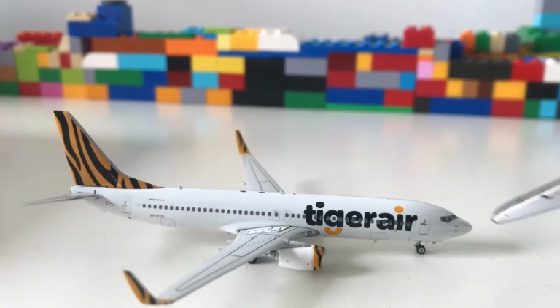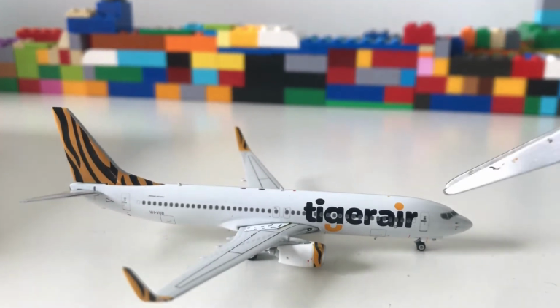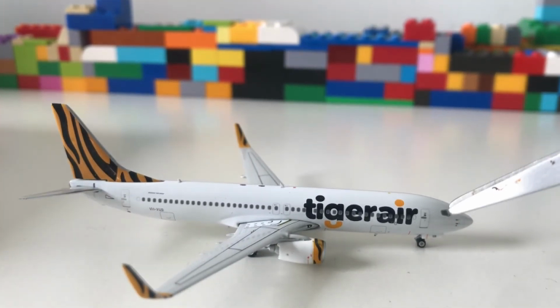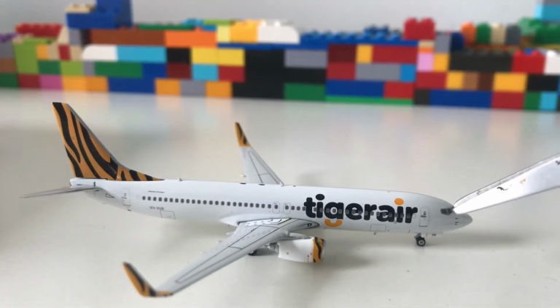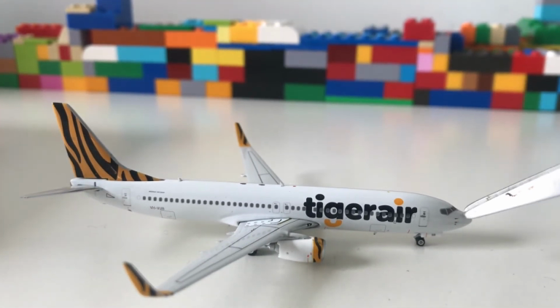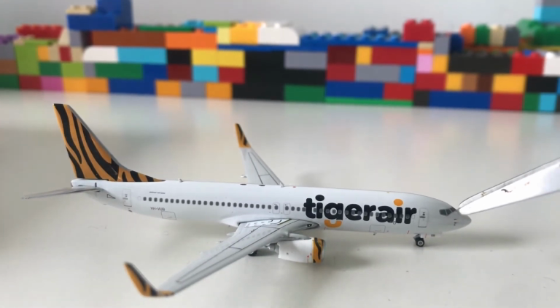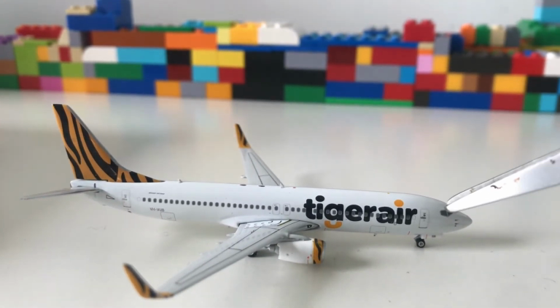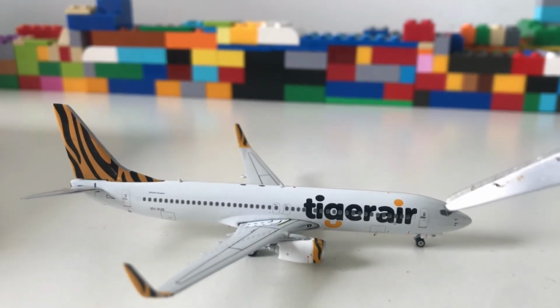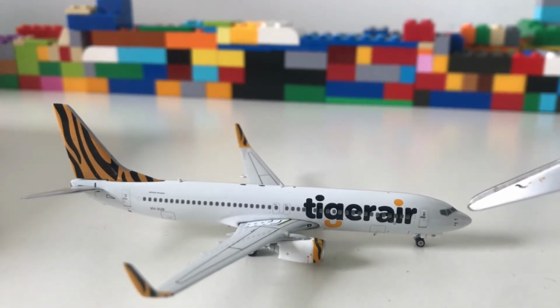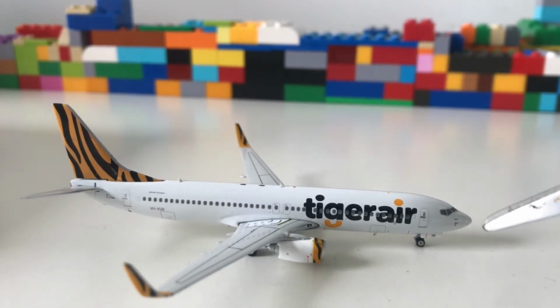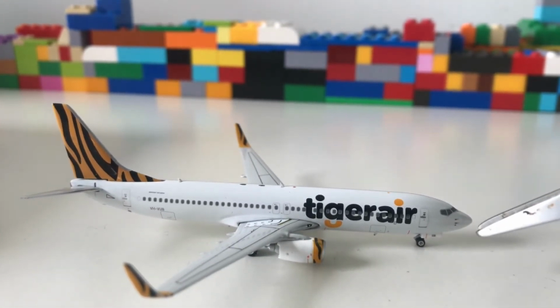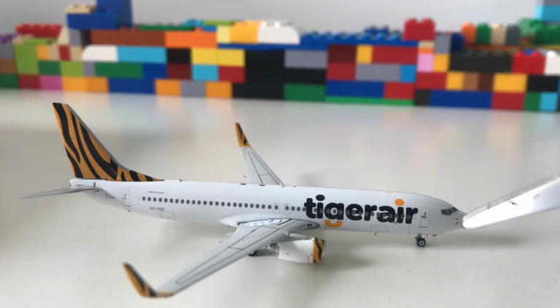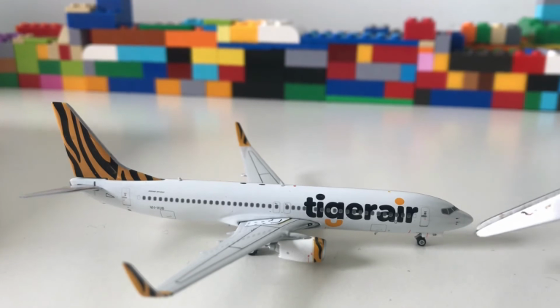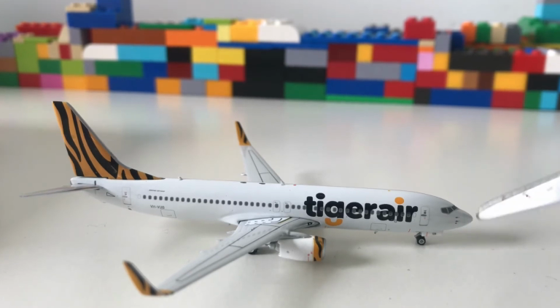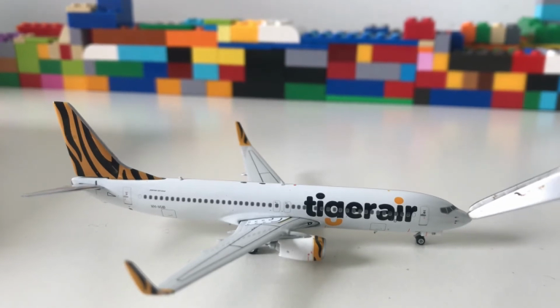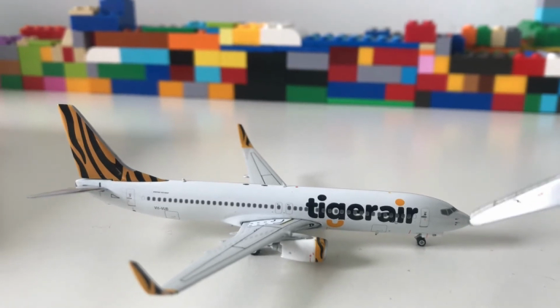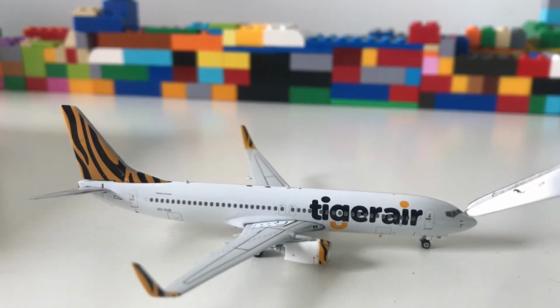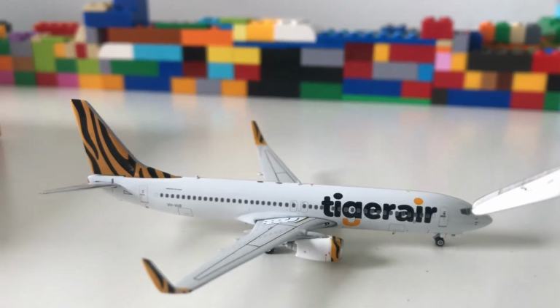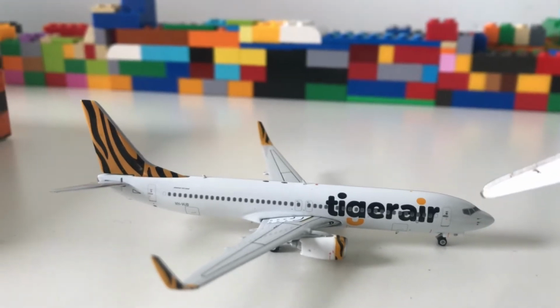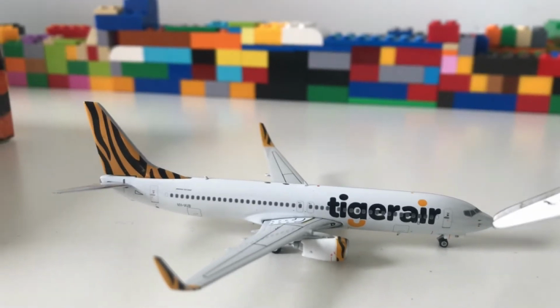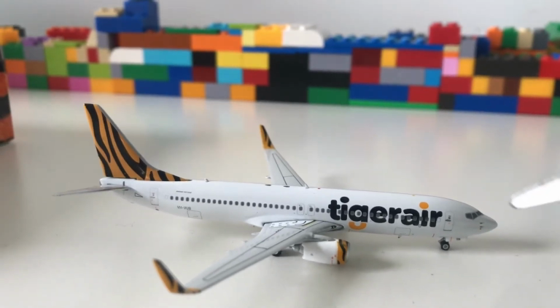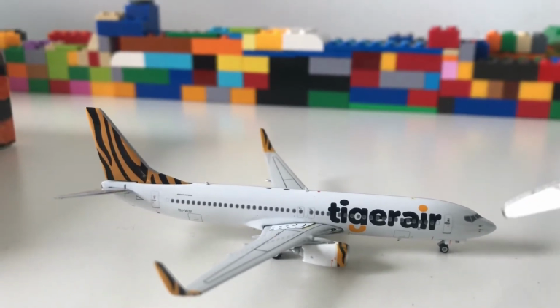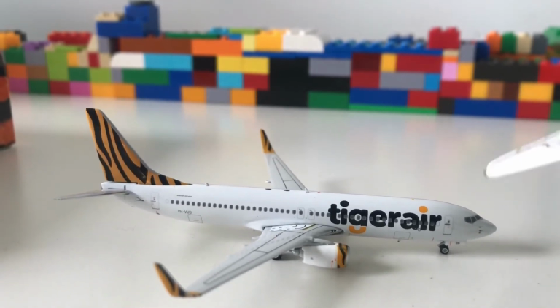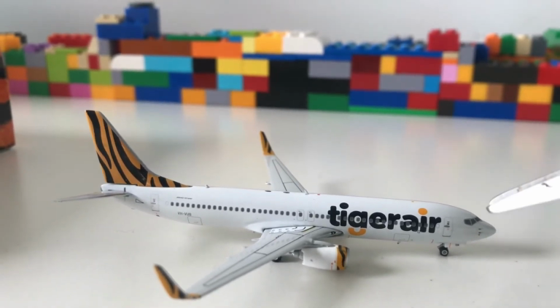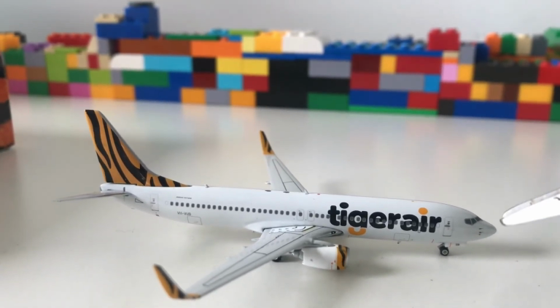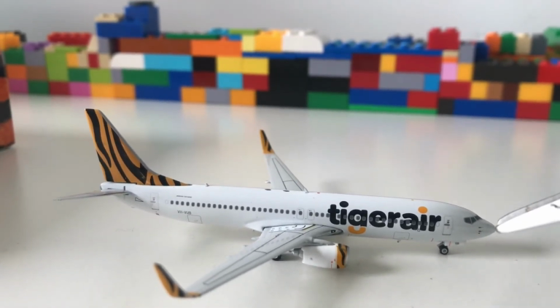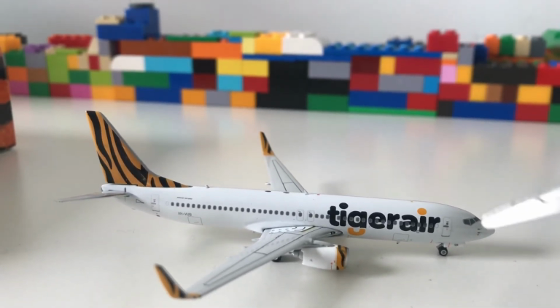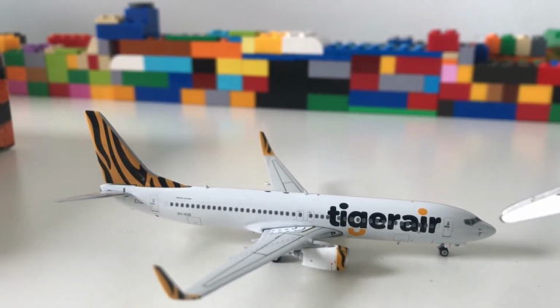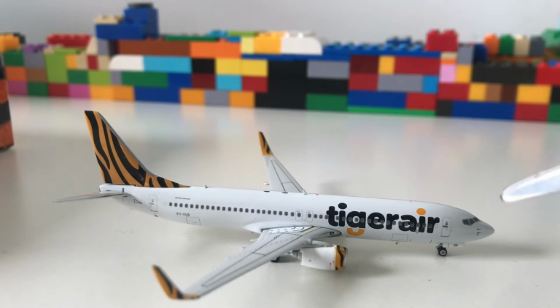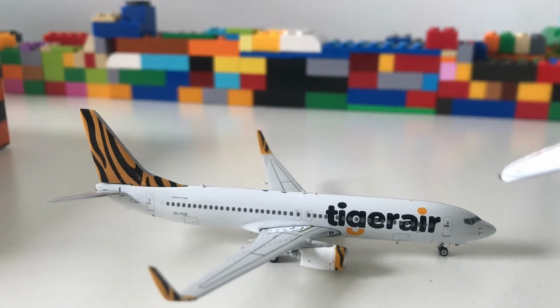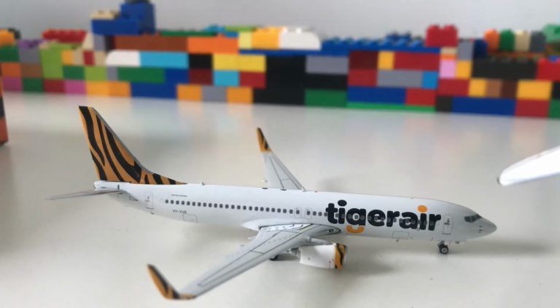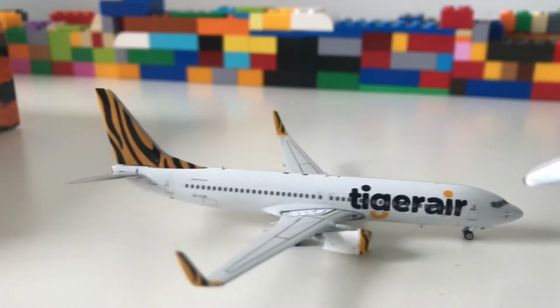These are the cockpit windows and it has a really good nose for the 737, which is why I bought this model — it has a very nice mould.